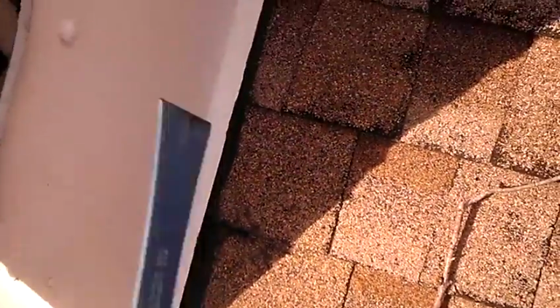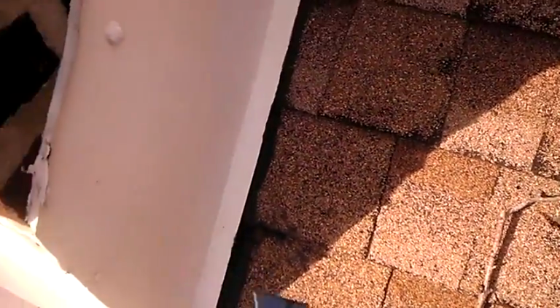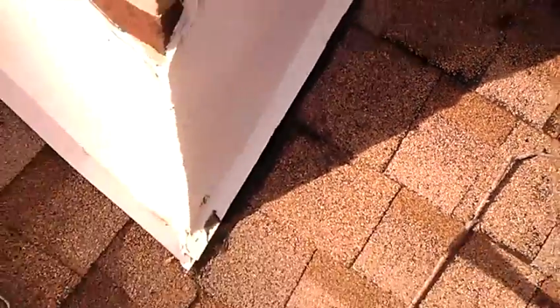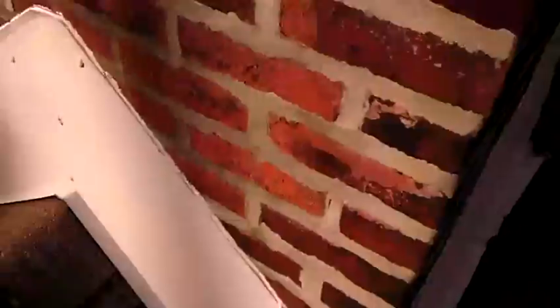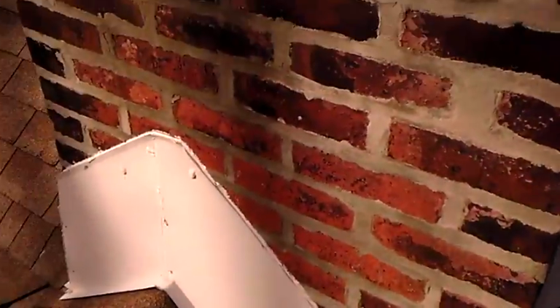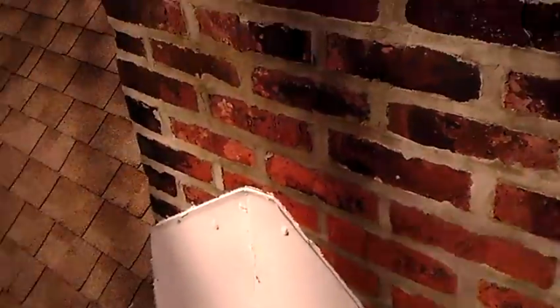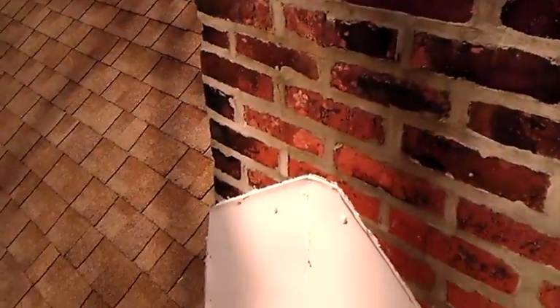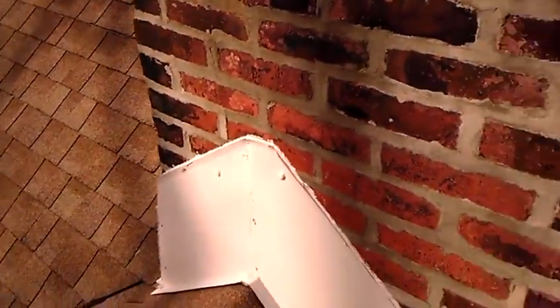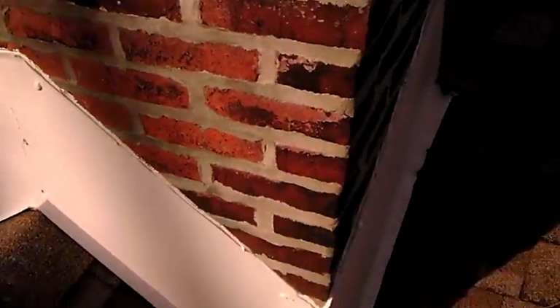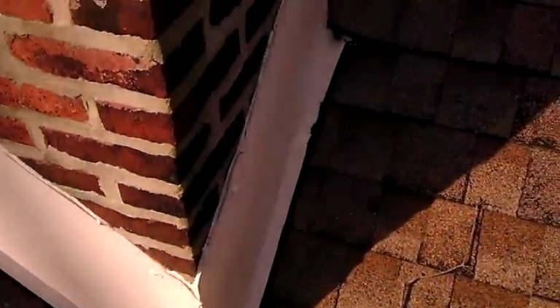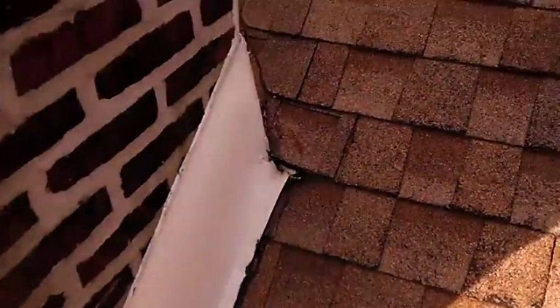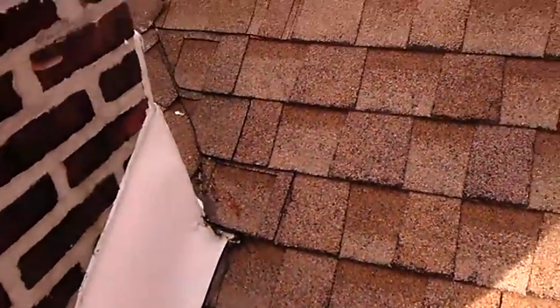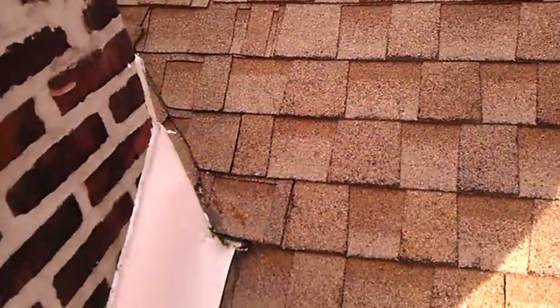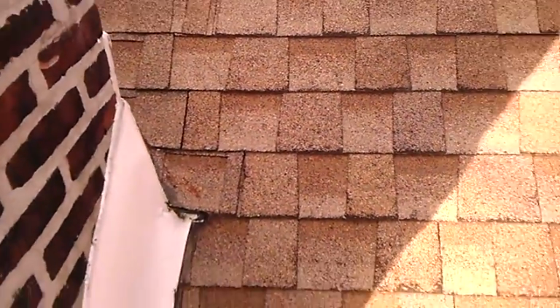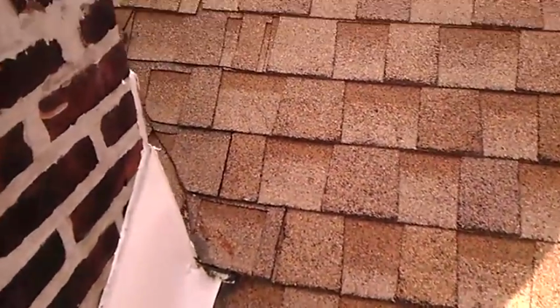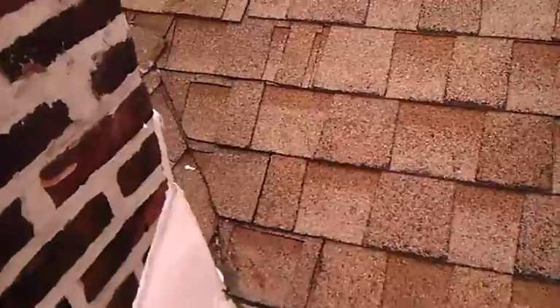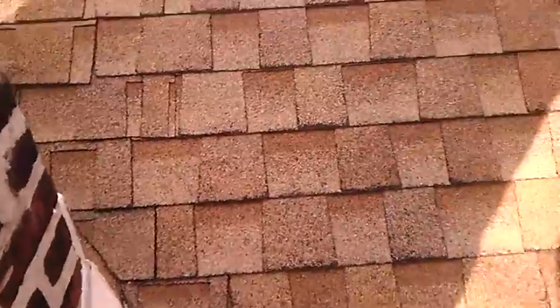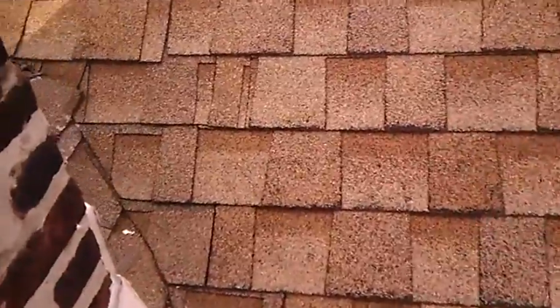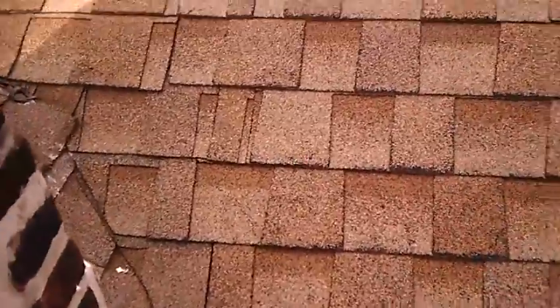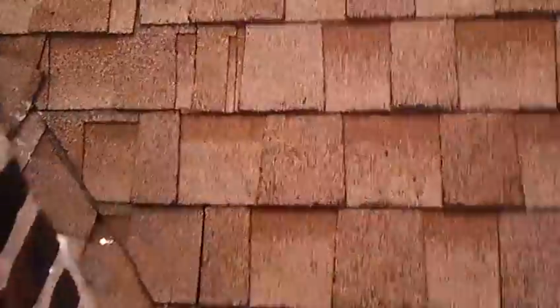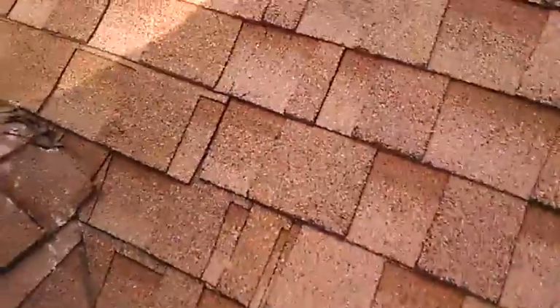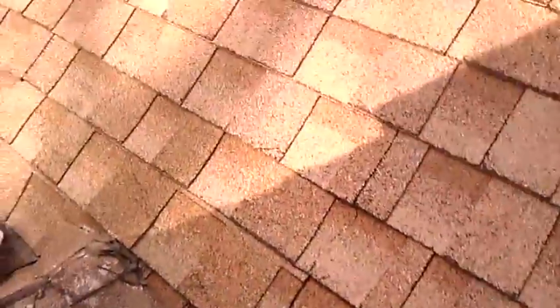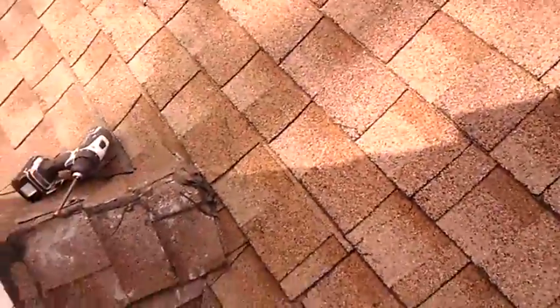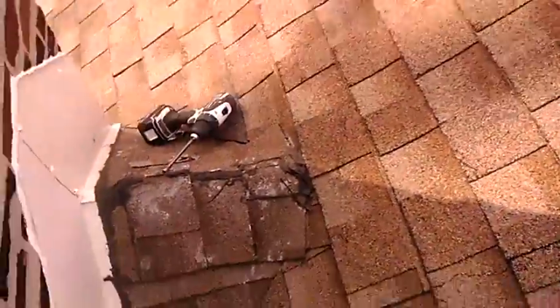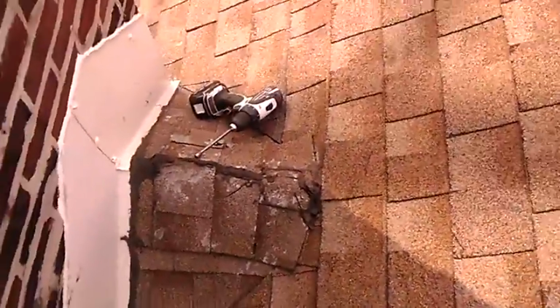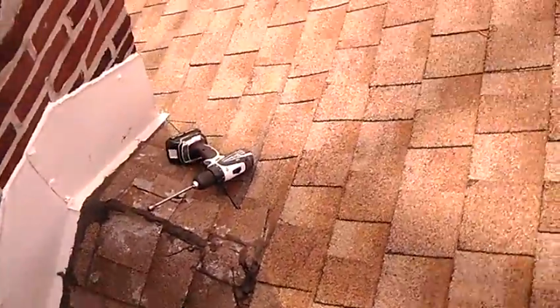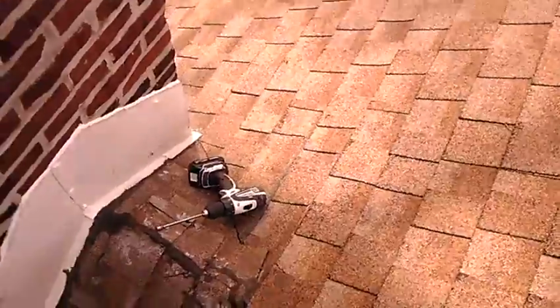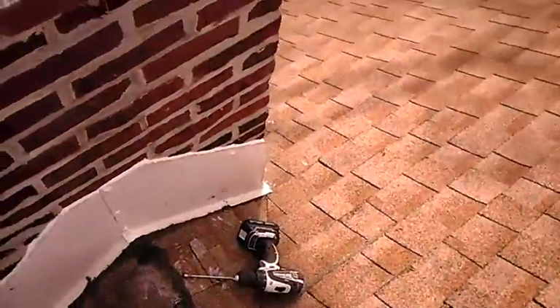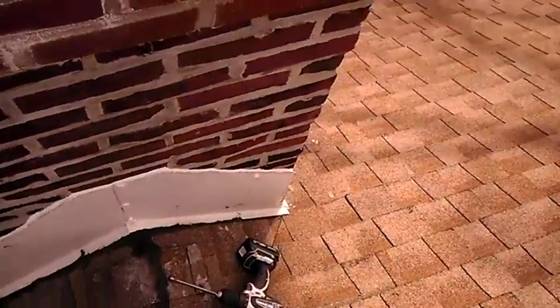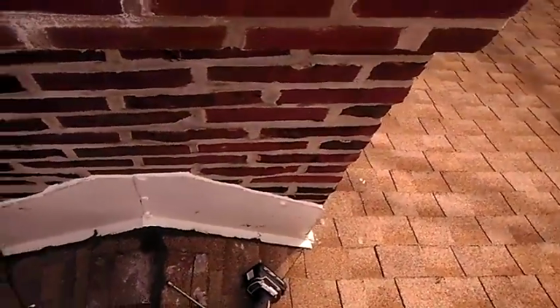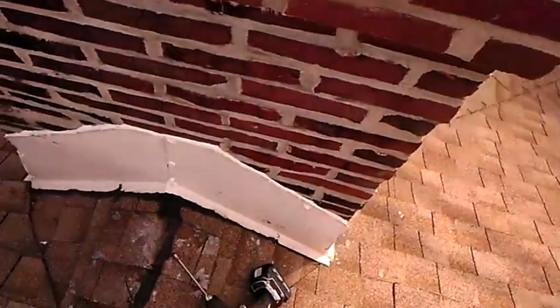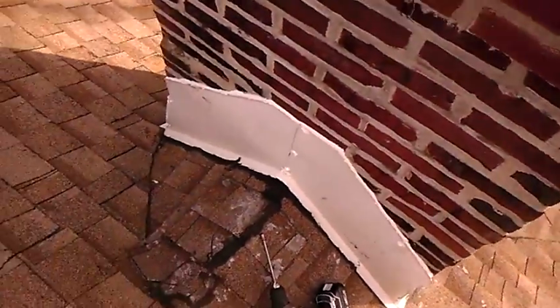A chimney flashing is one of those details that is very important in the roofing trade industry. So let's go around the back and we'll check out what's going on.